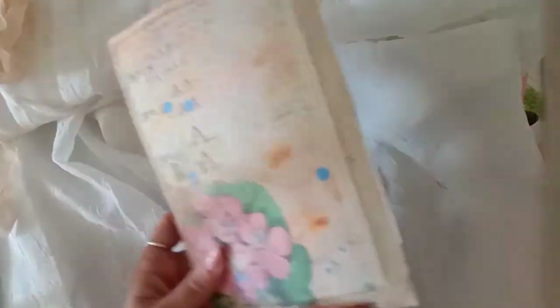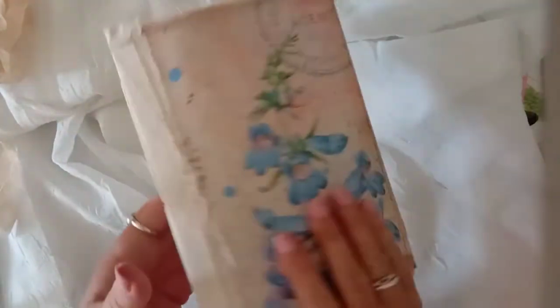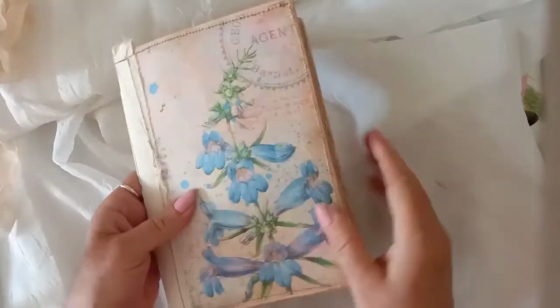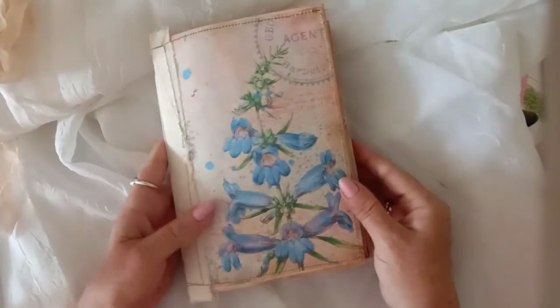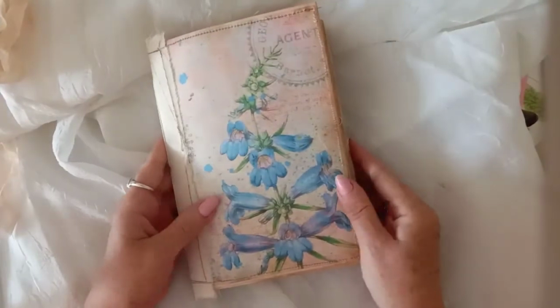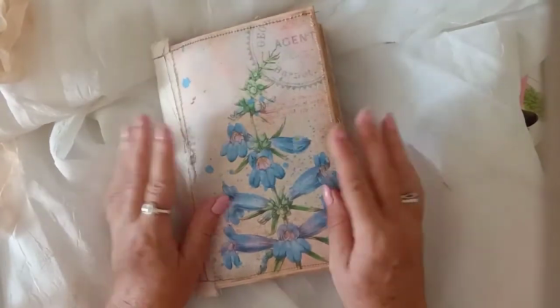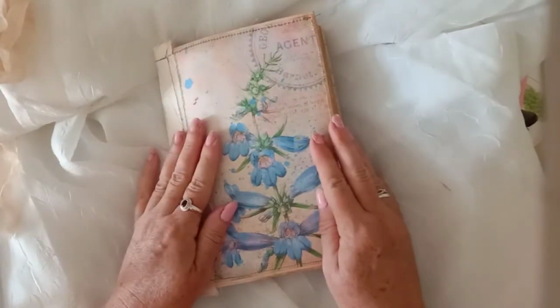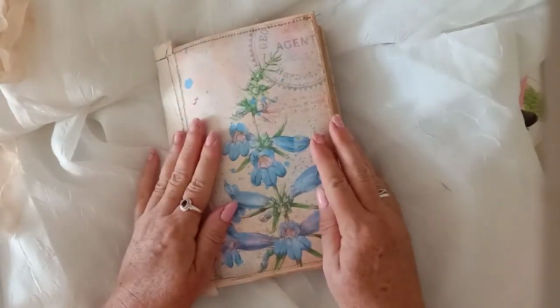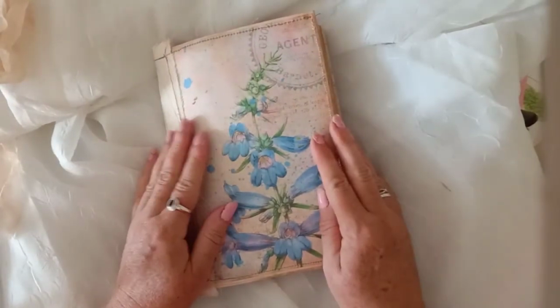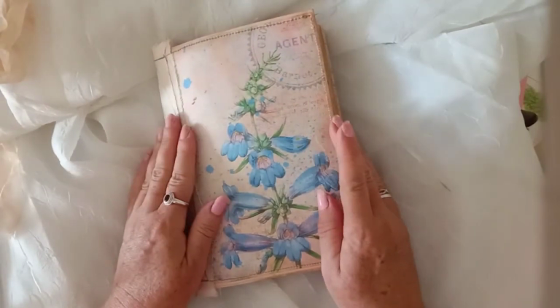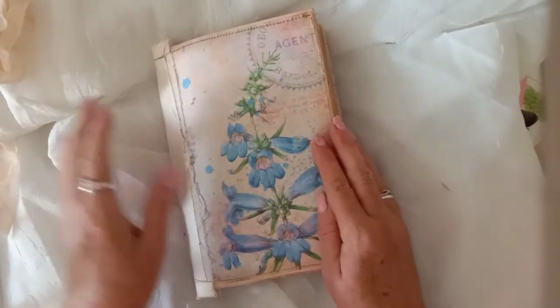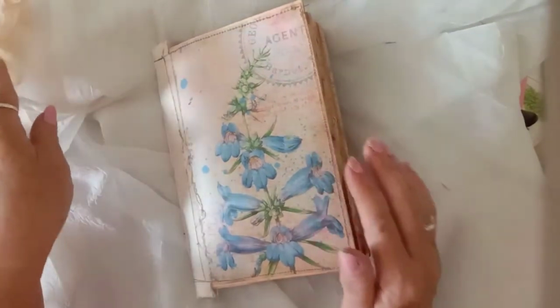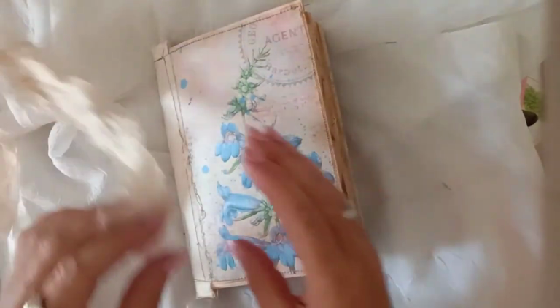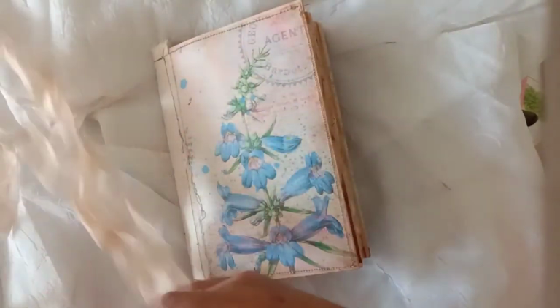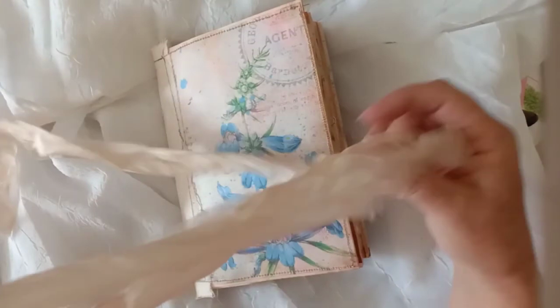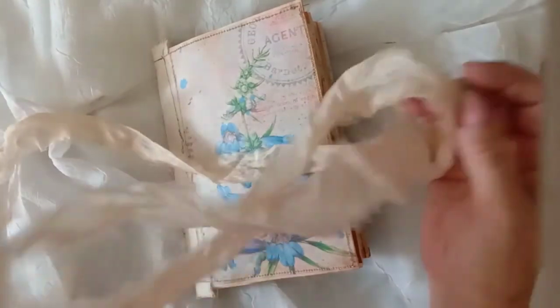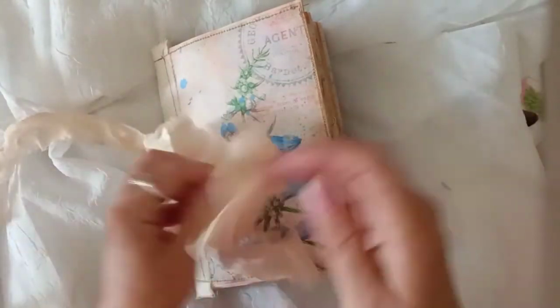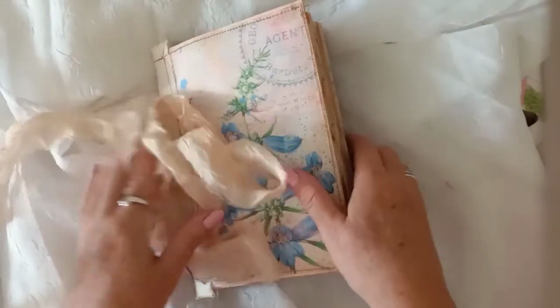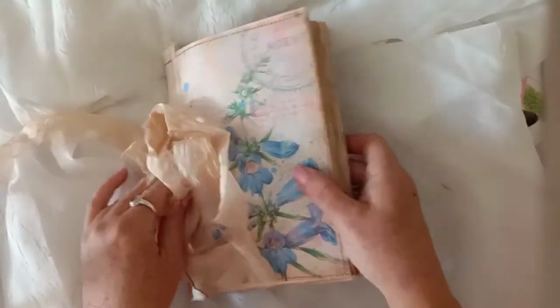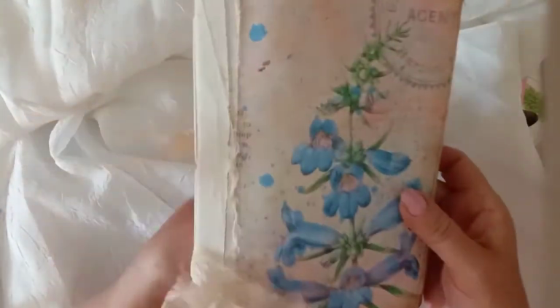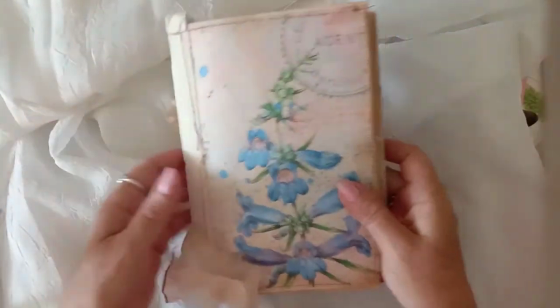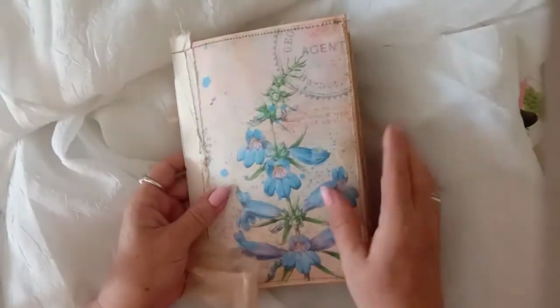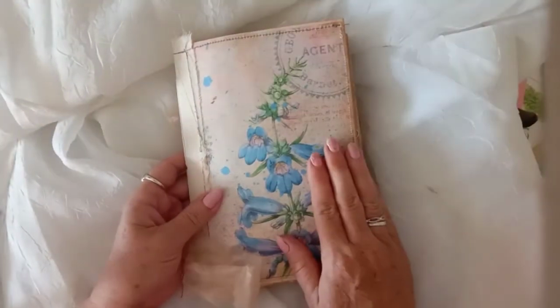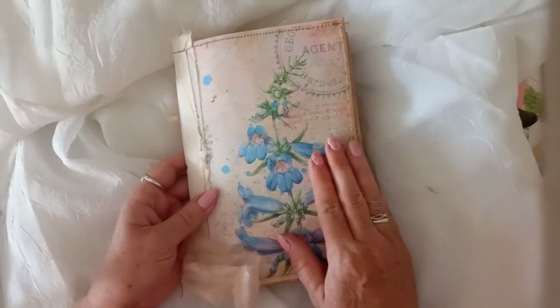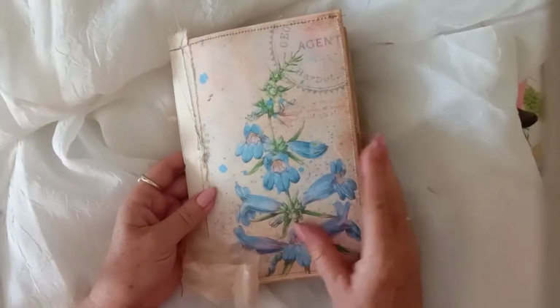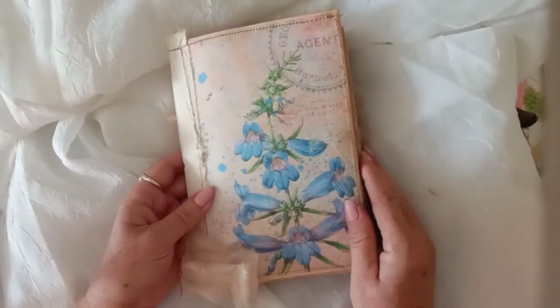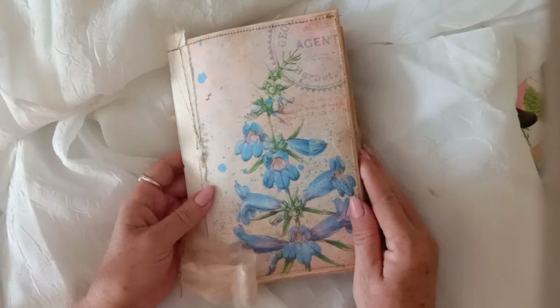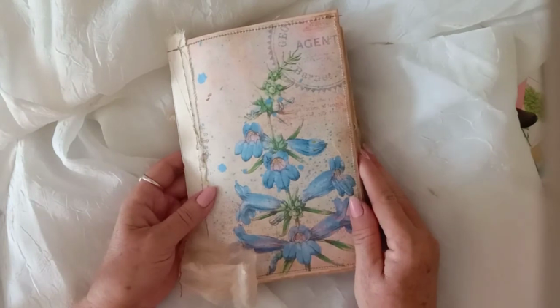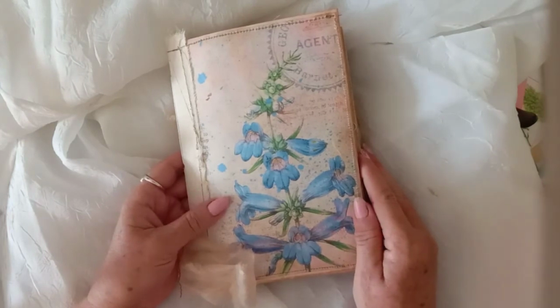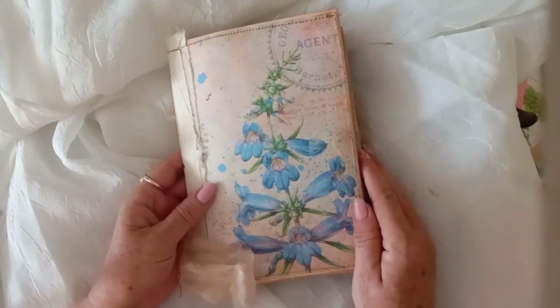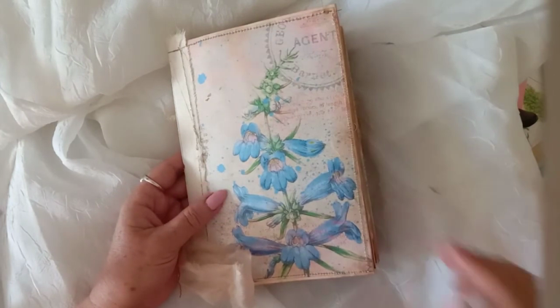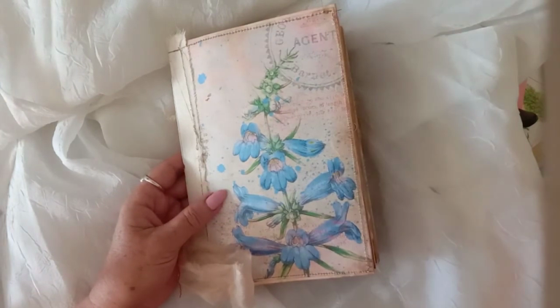So that is the Spring Blooms journal, and this will be available in my Etsy shop if you're interested. Thanks very much for watching, guys, and I'll see you in the next video — bye-bye!